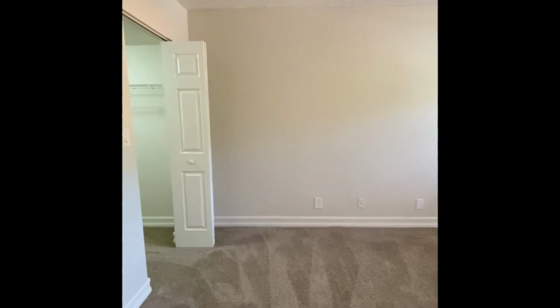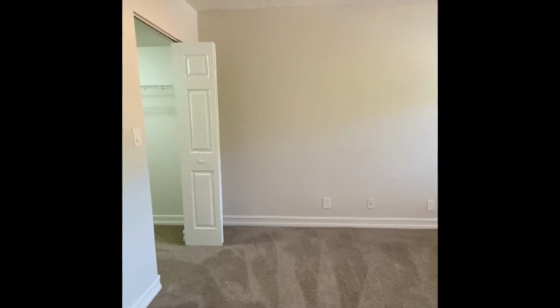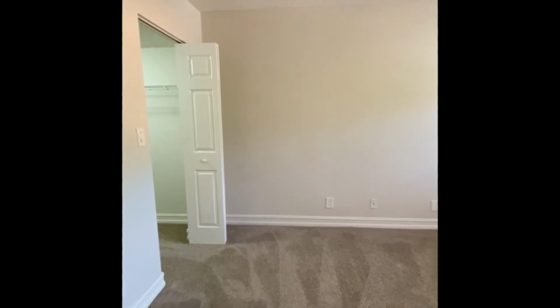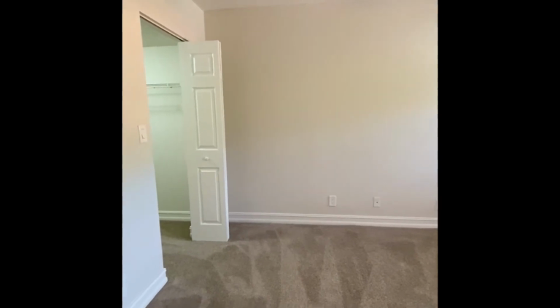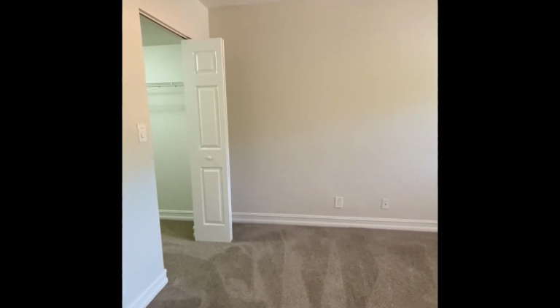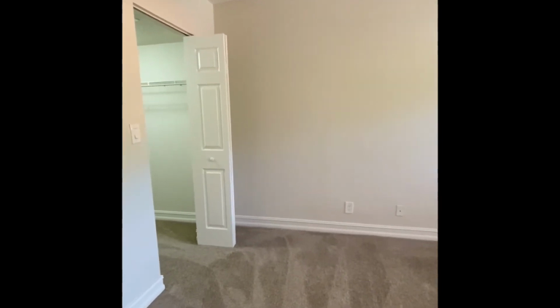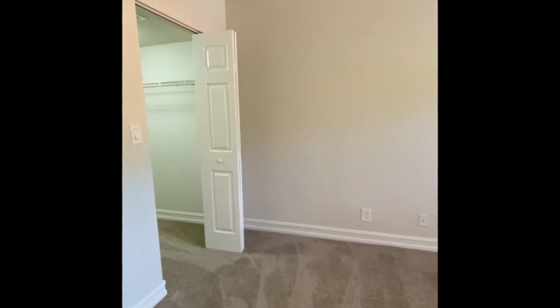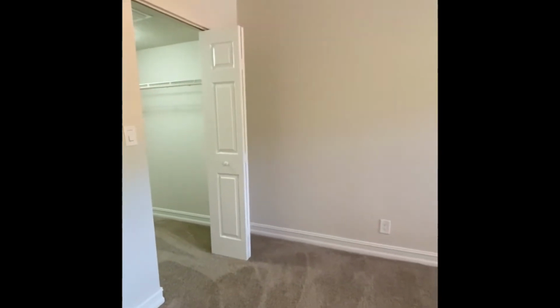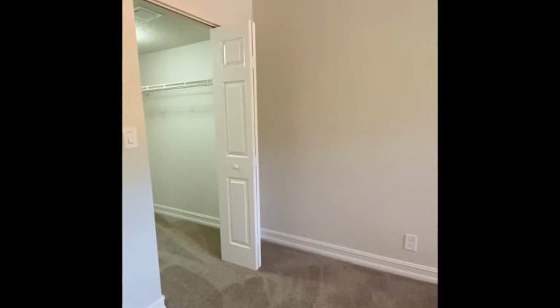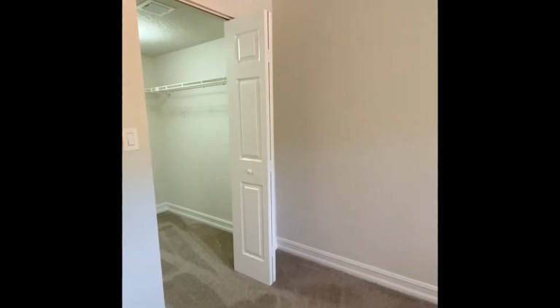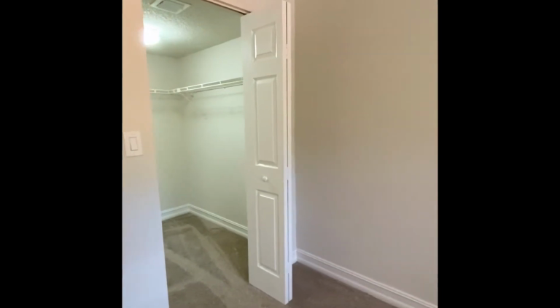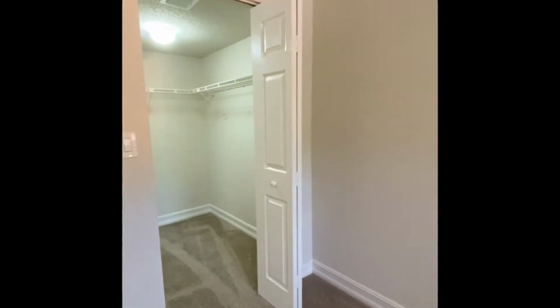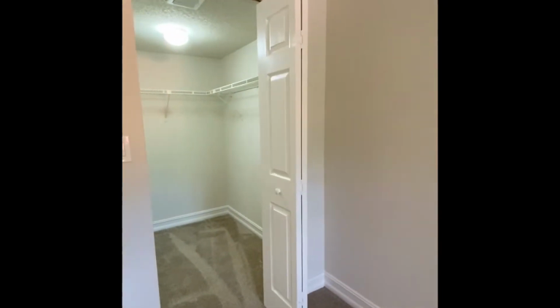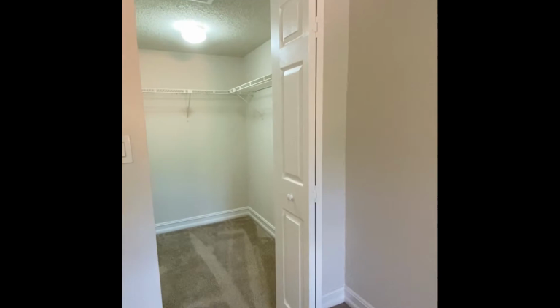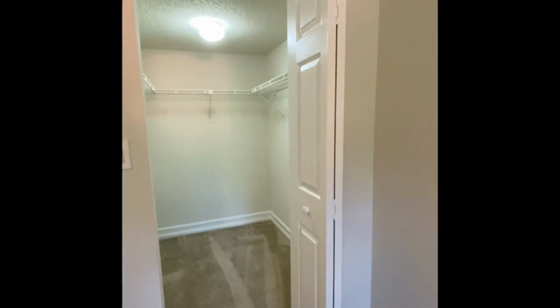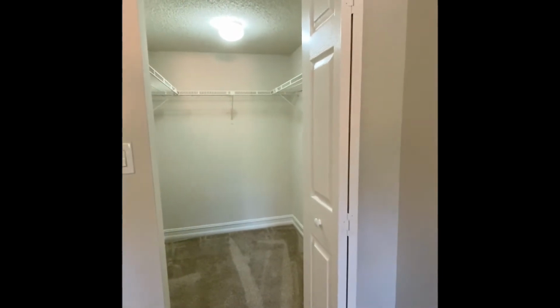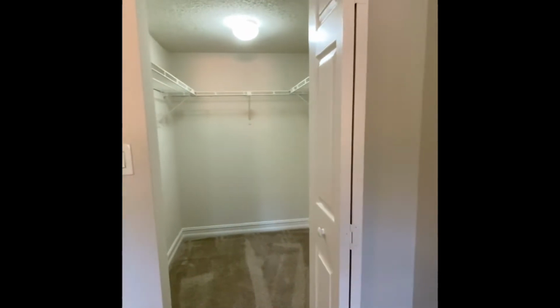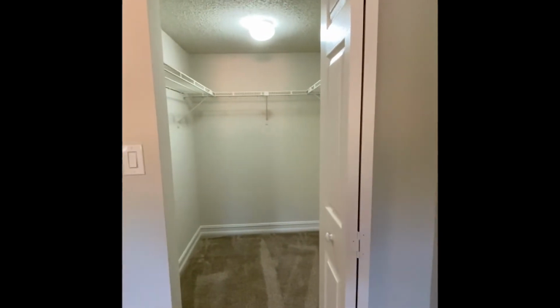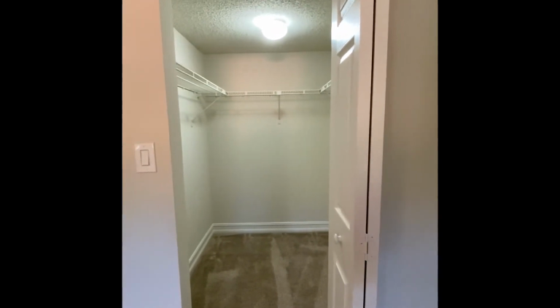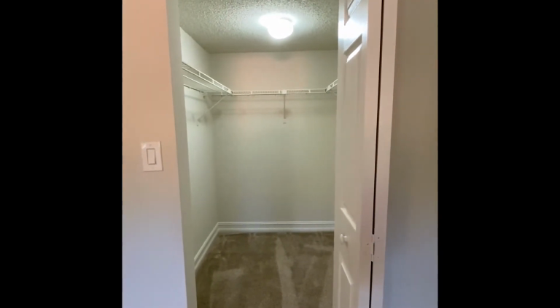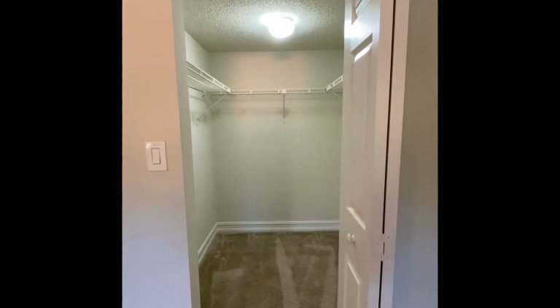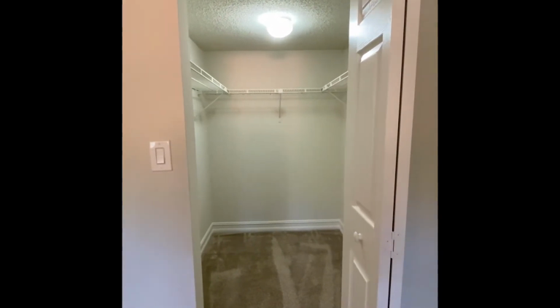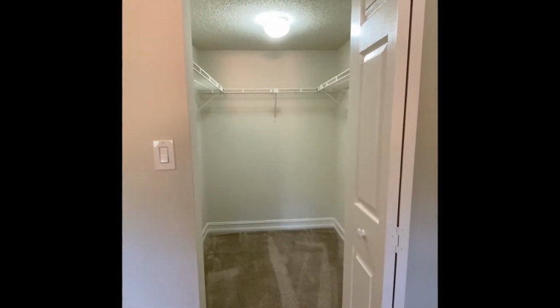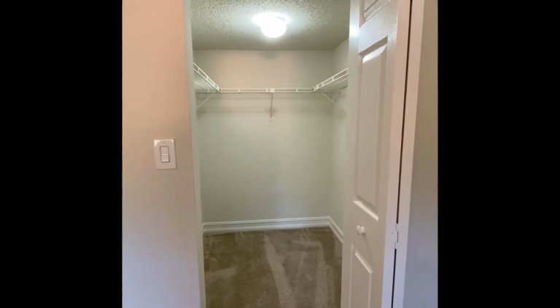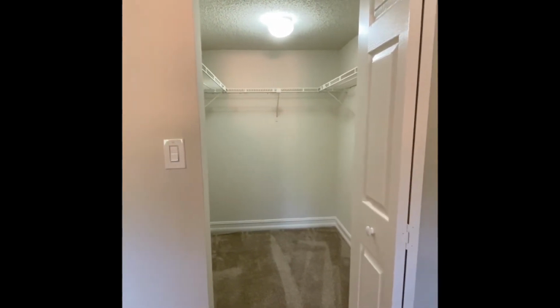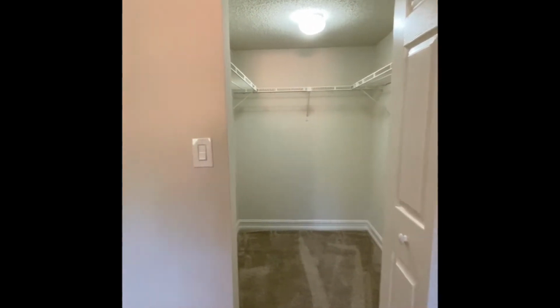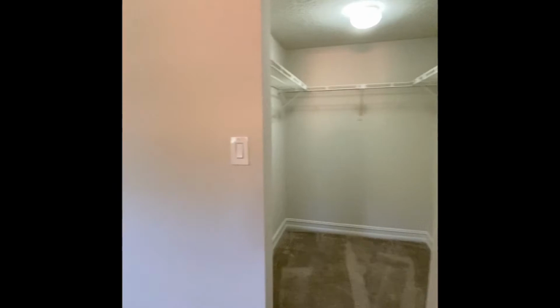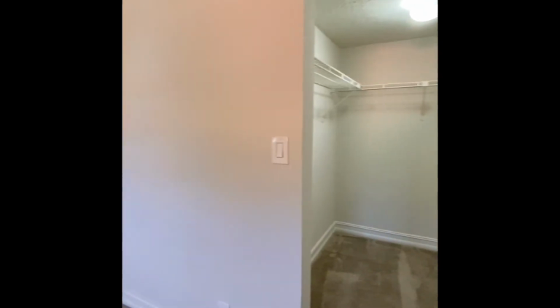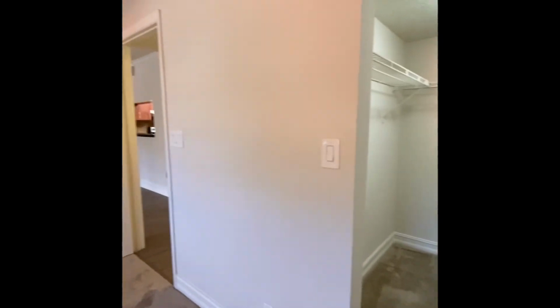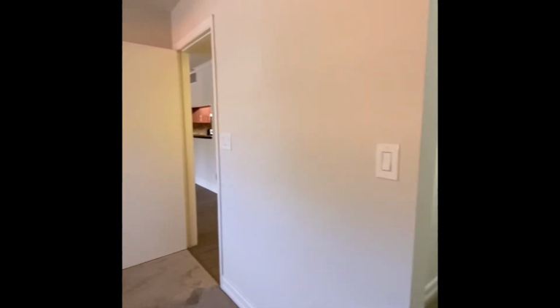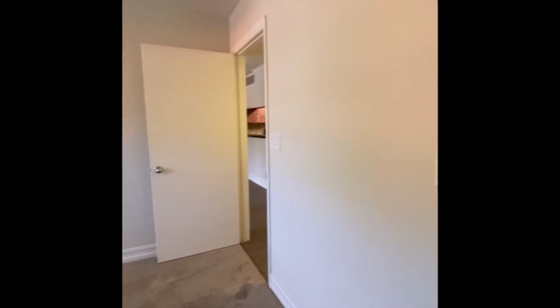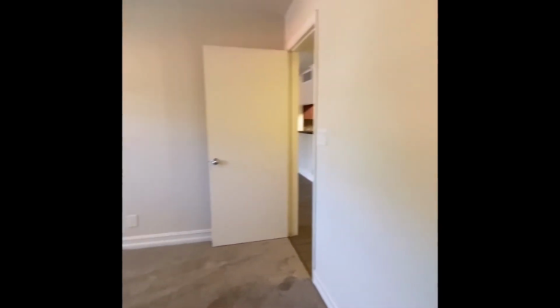In your walk-in closet. Take one more look at the room.